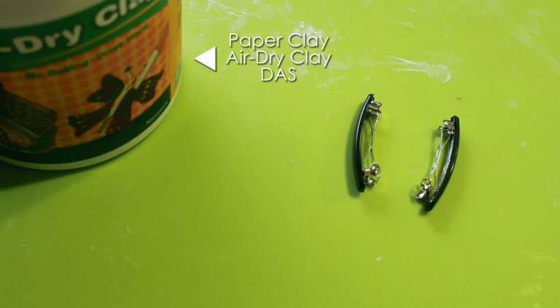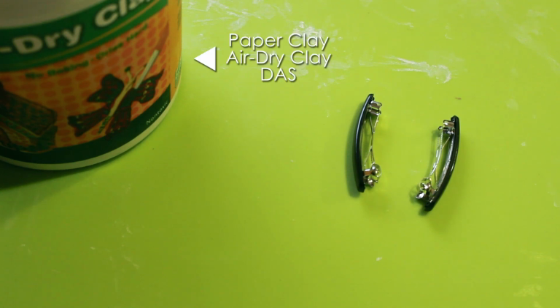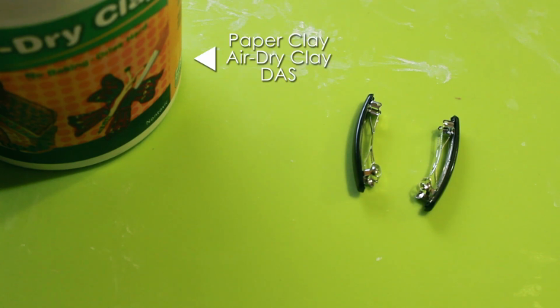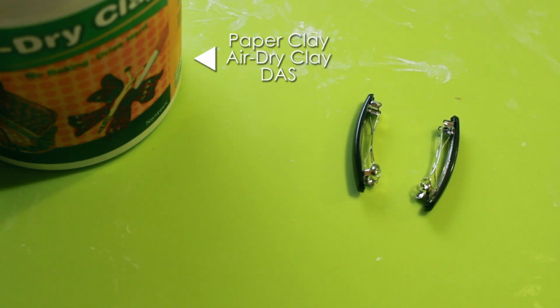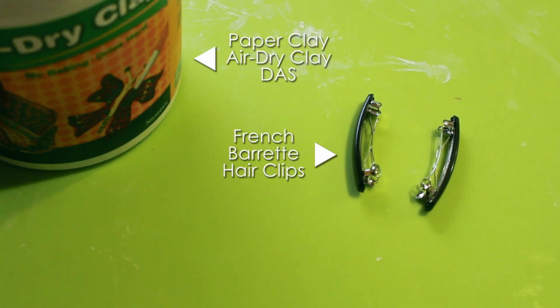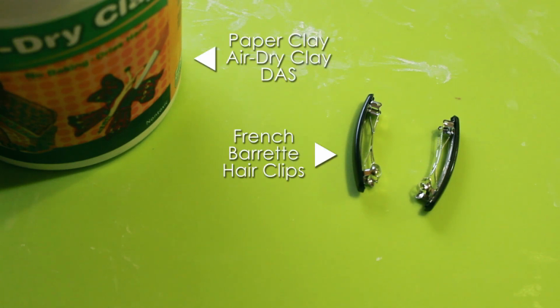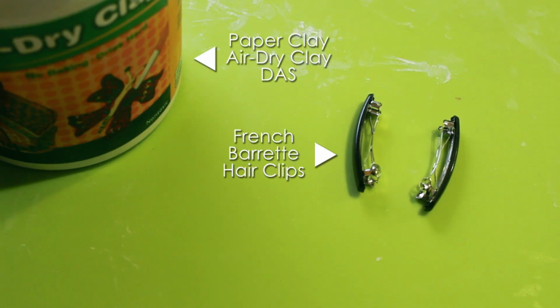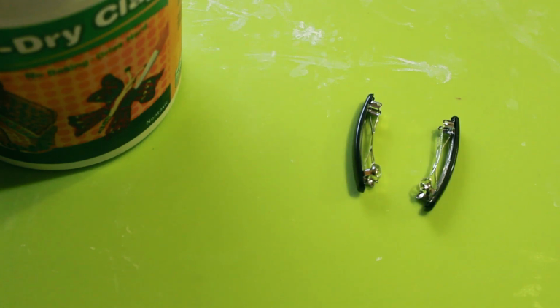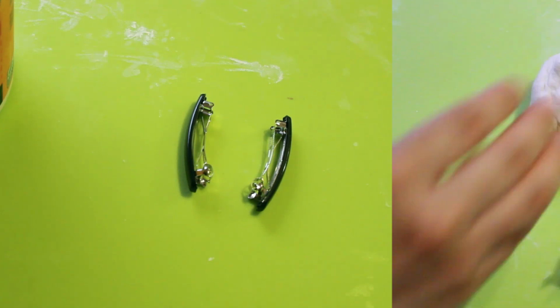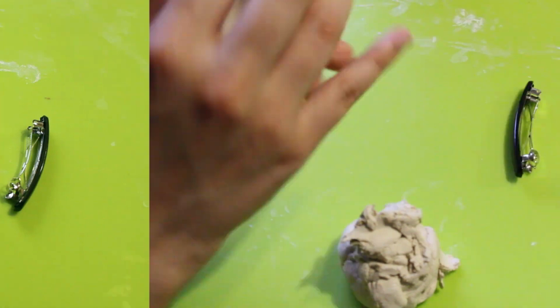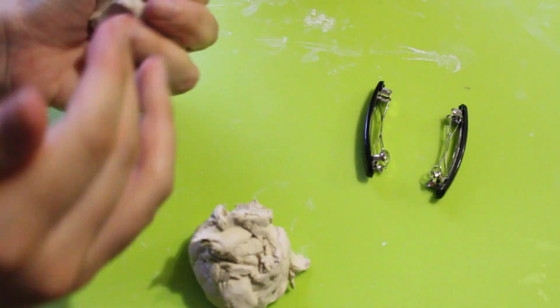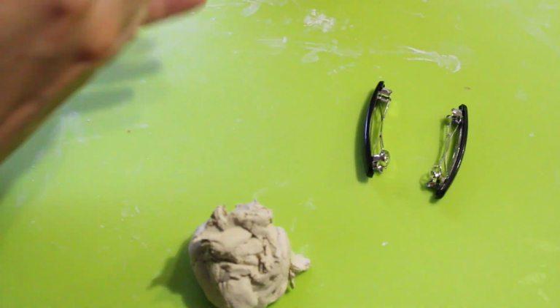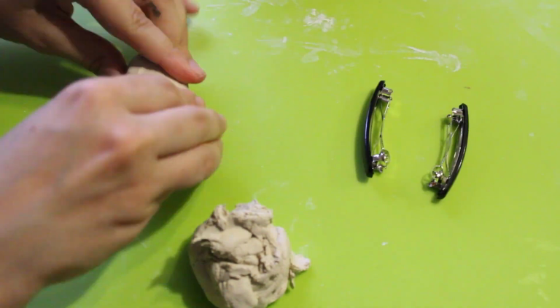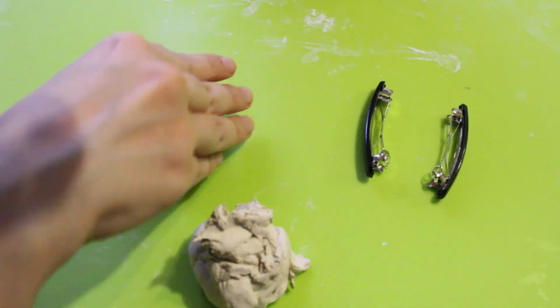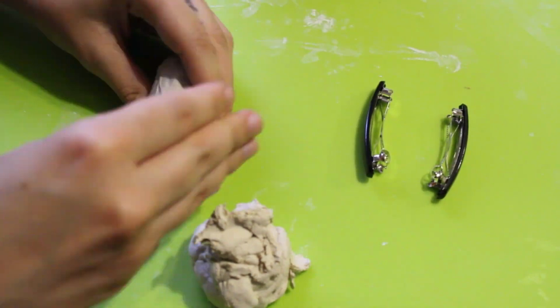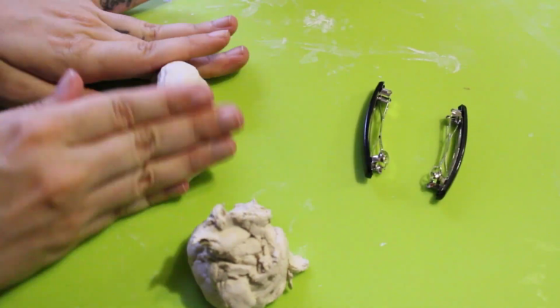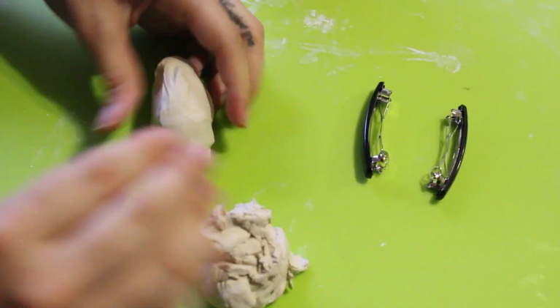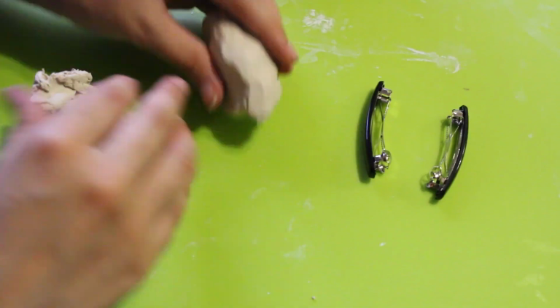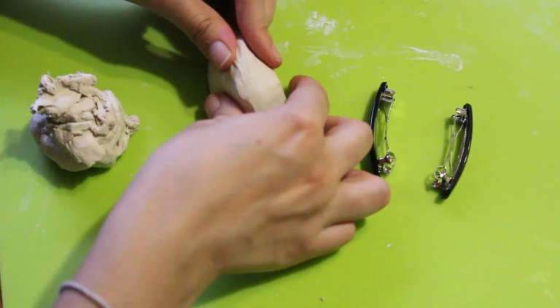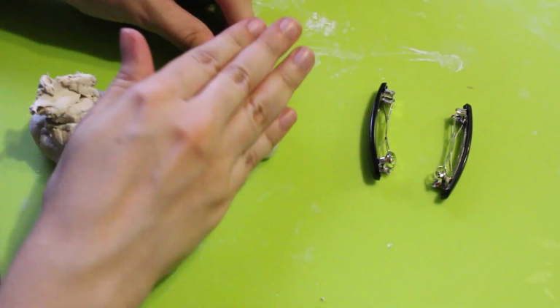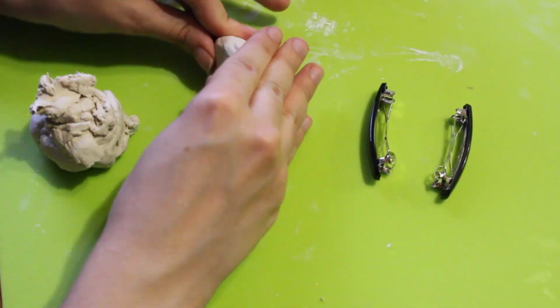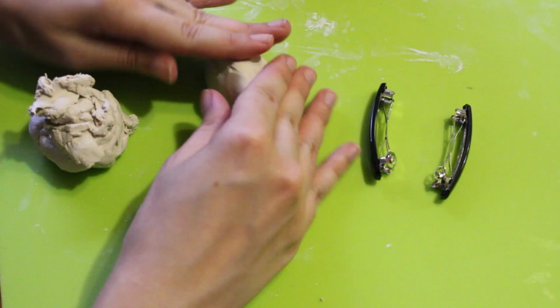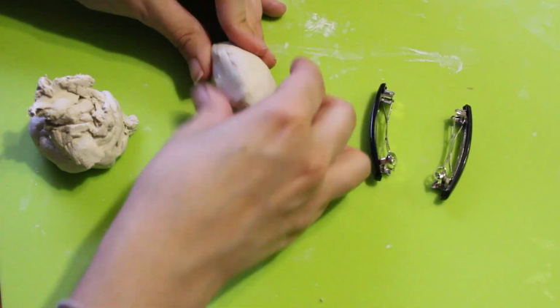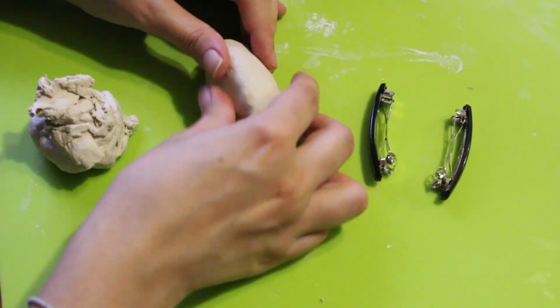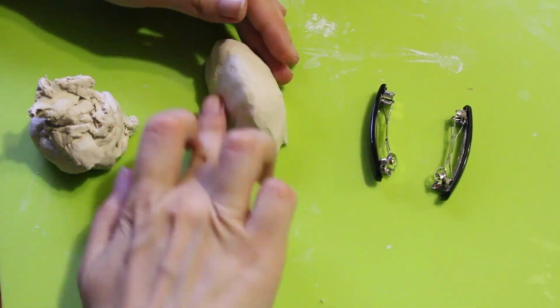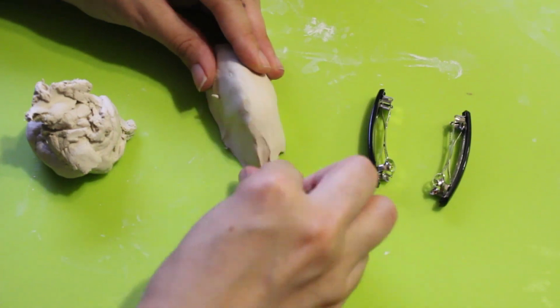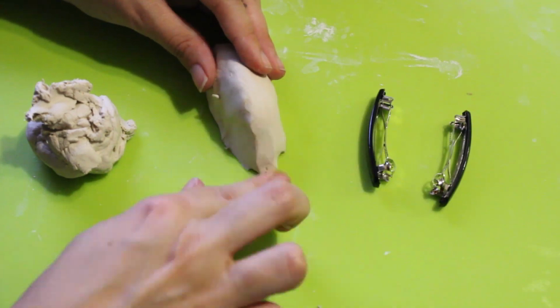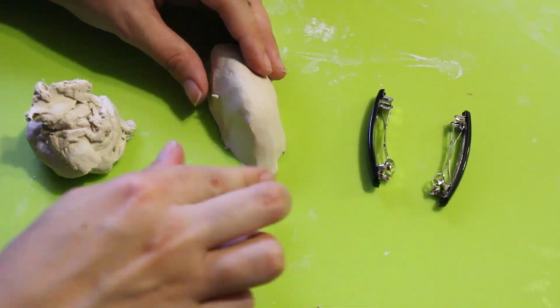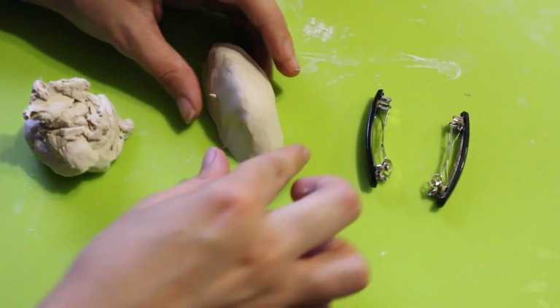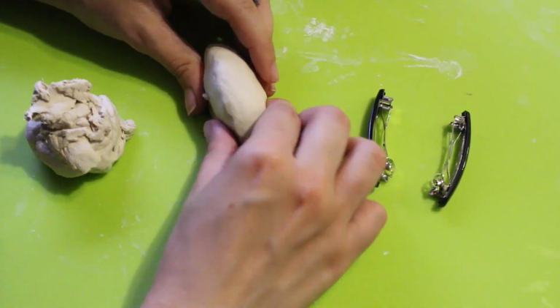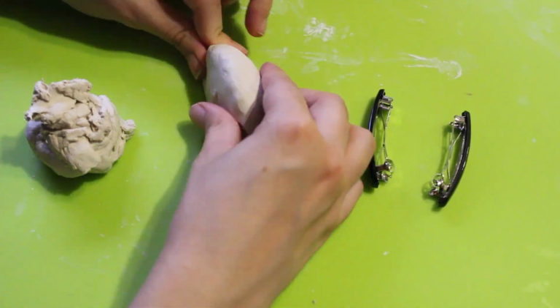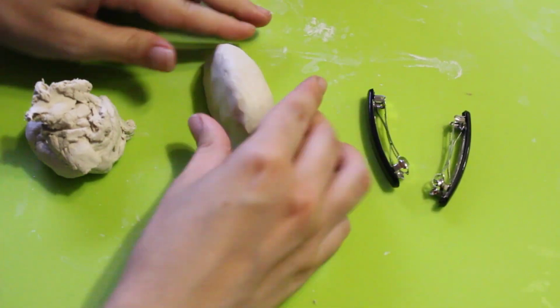And two hair clips like these ones. First I grabbed two pieces of paper clay and with my hands I started changing the shape until it would look like Asuka's hair pieces.